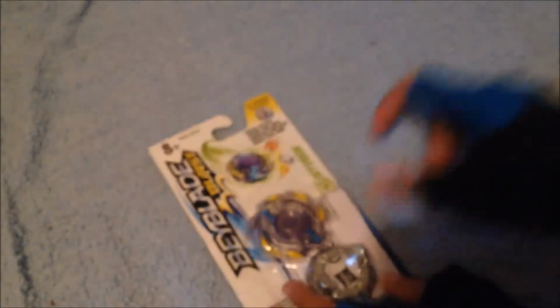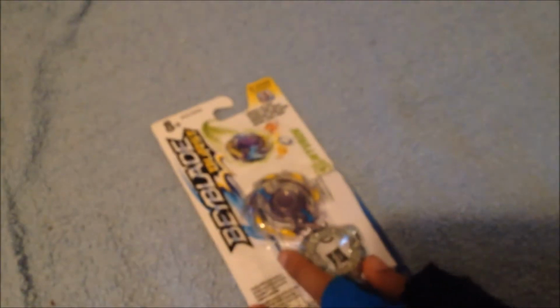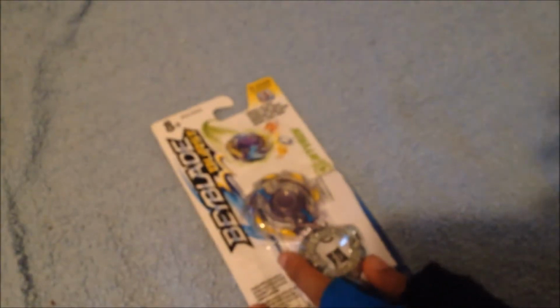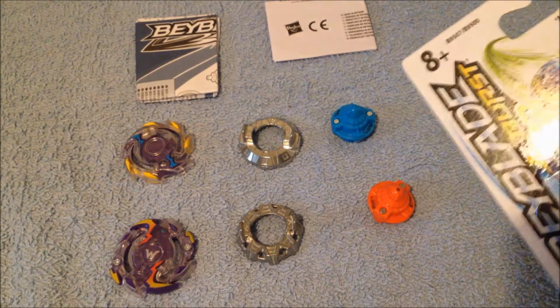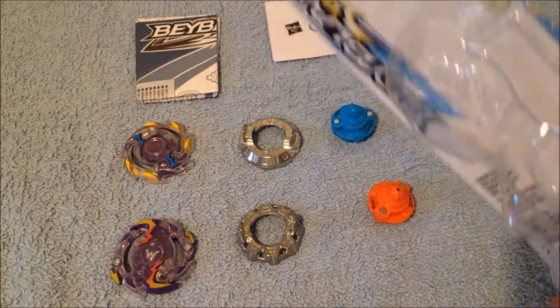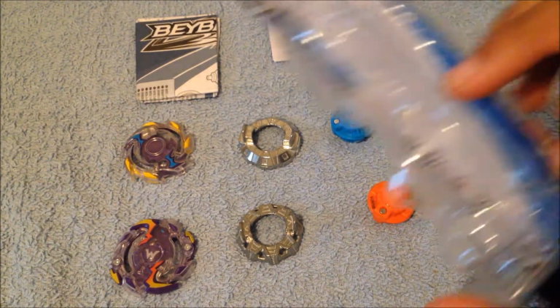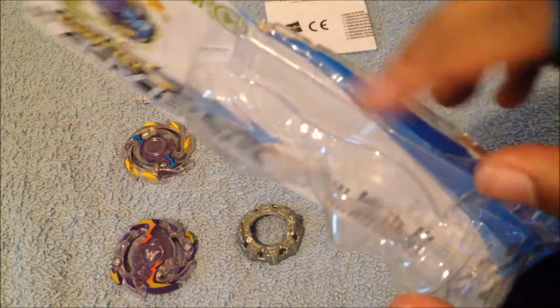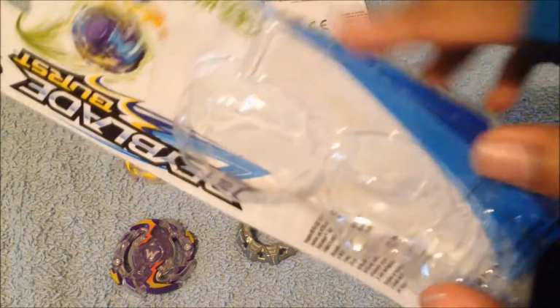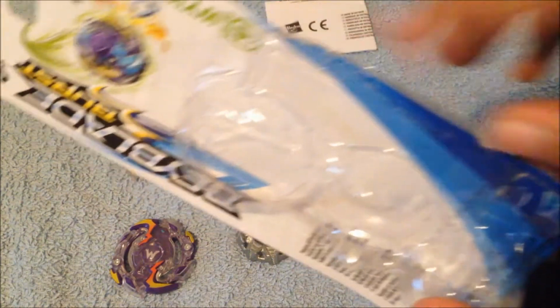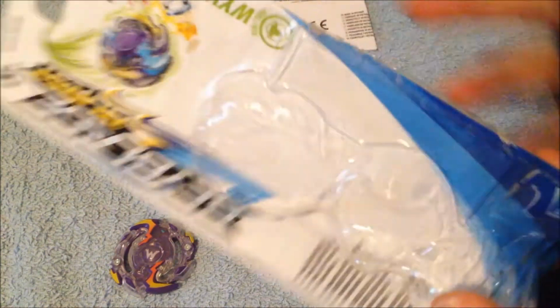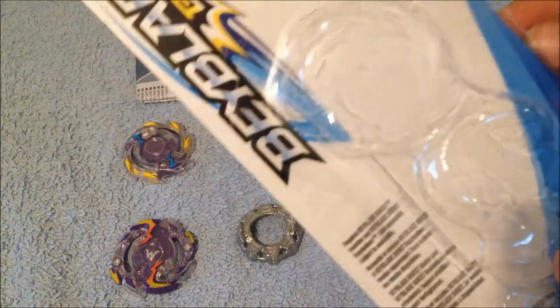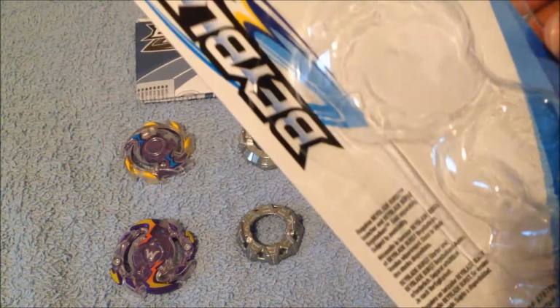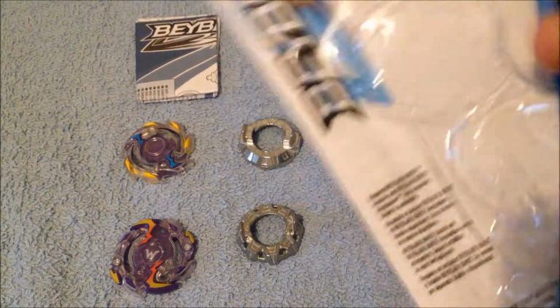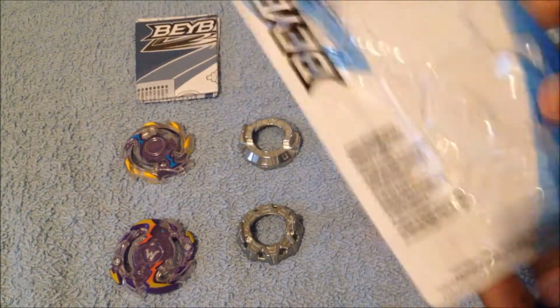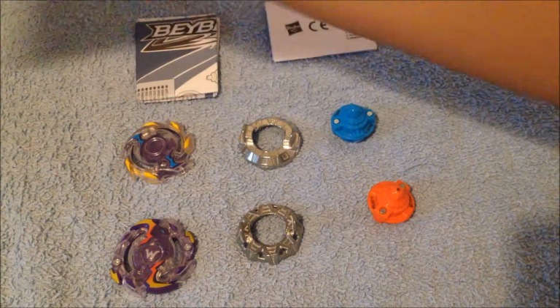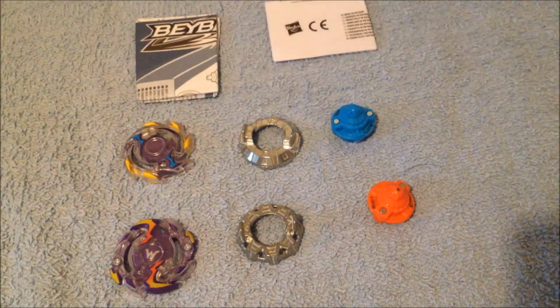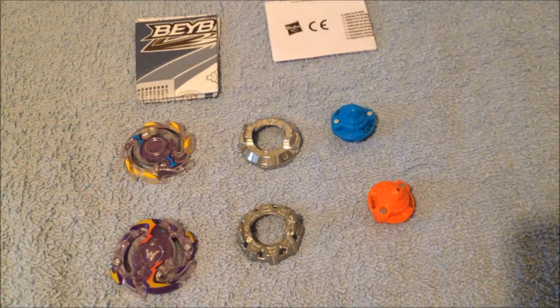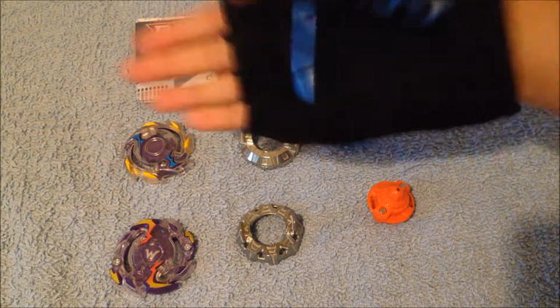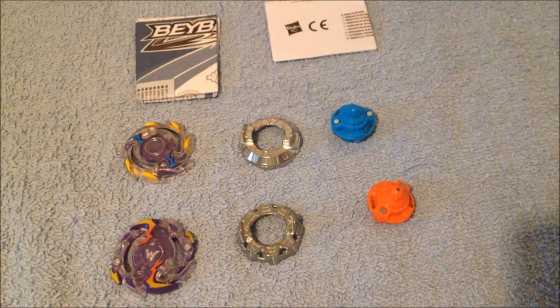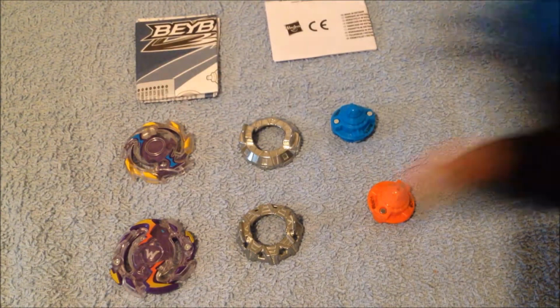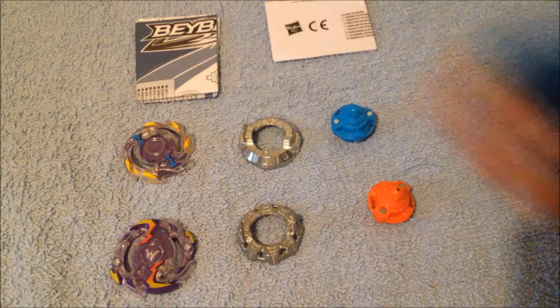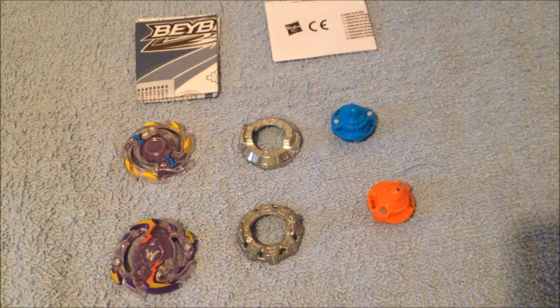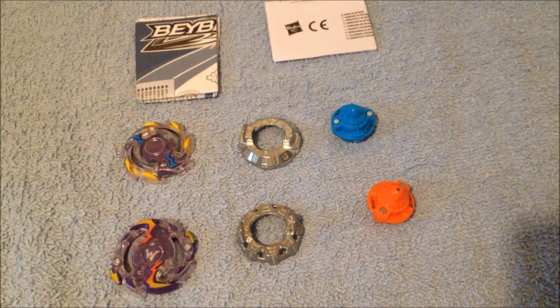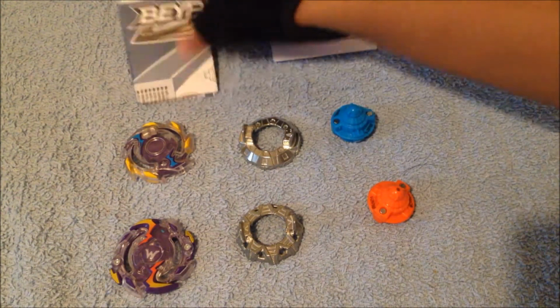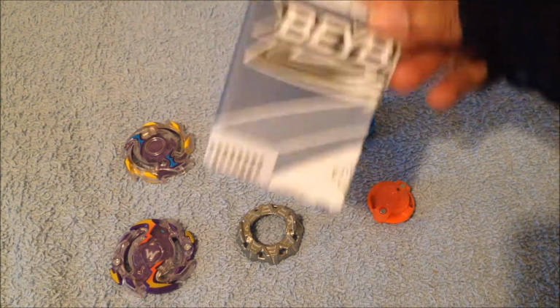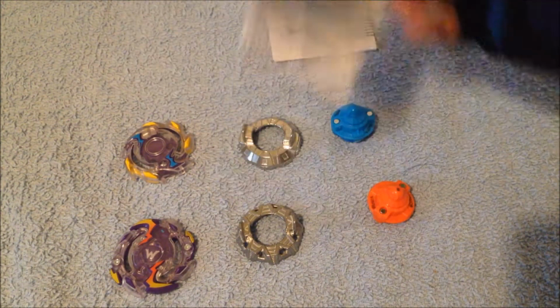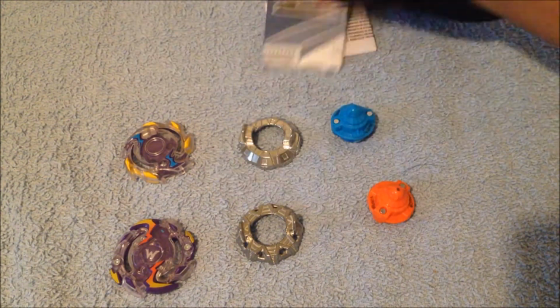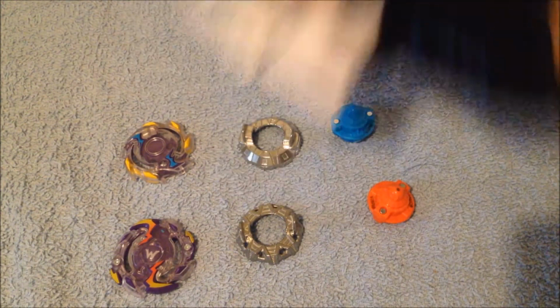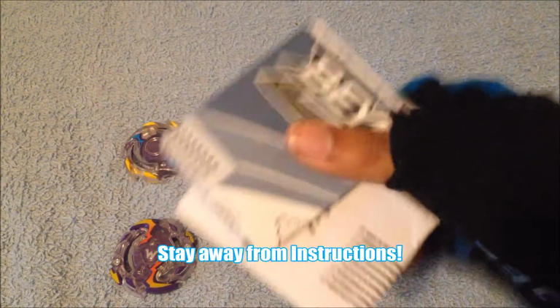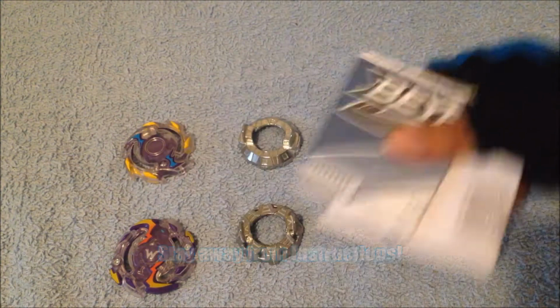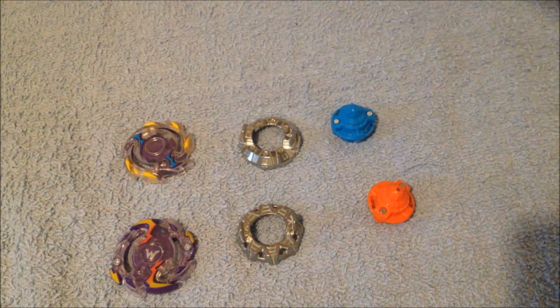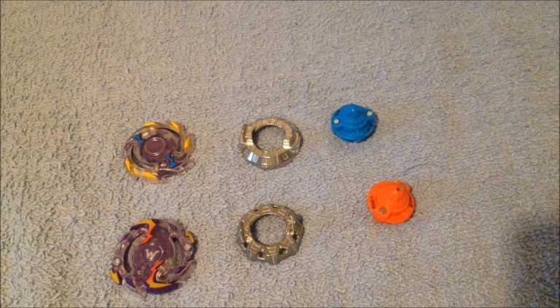So let's open this. With some difficulty I had to open the side because that was the easiest access to get all the parts out. Anyway, here we have all the contents from the package. Instructions — not important.